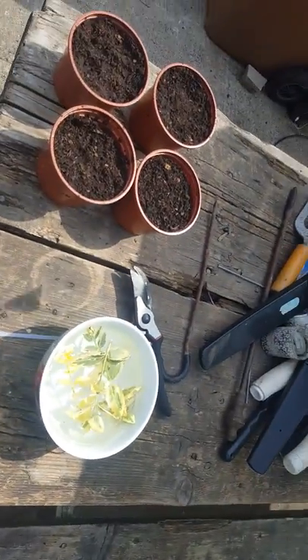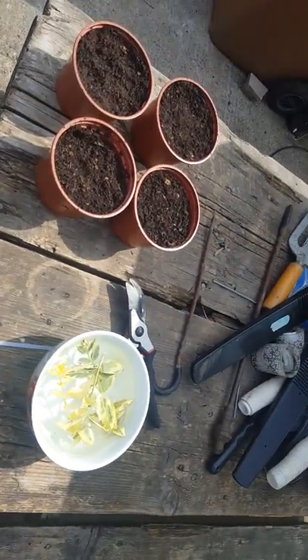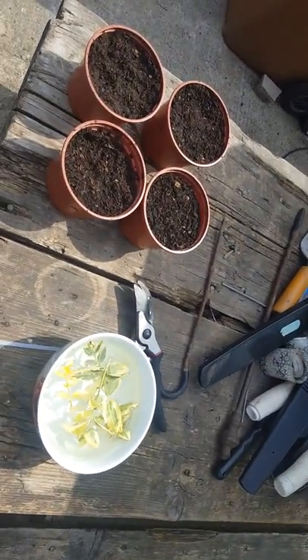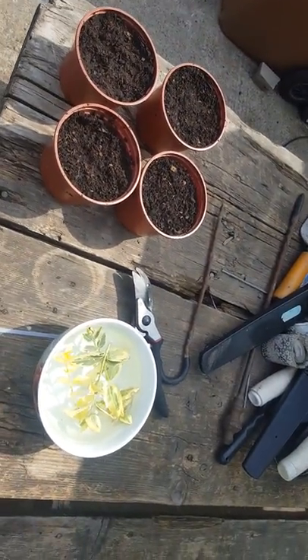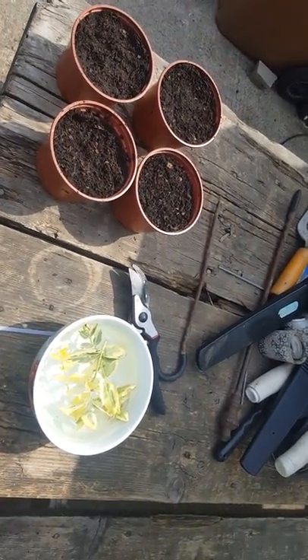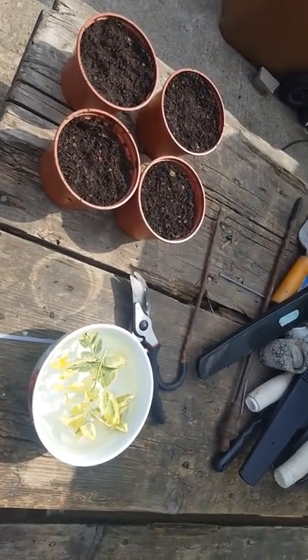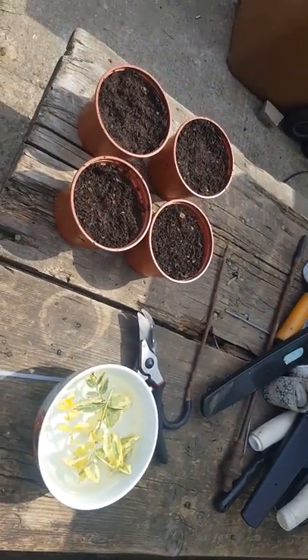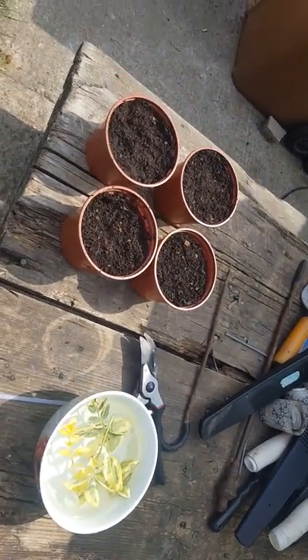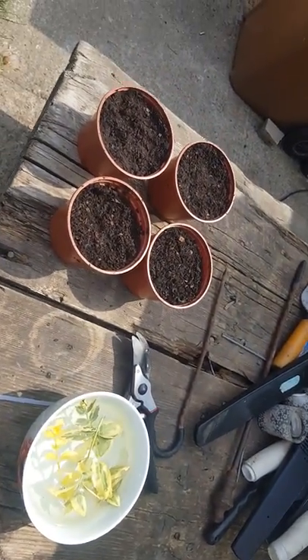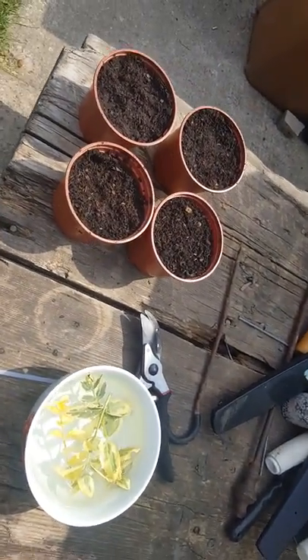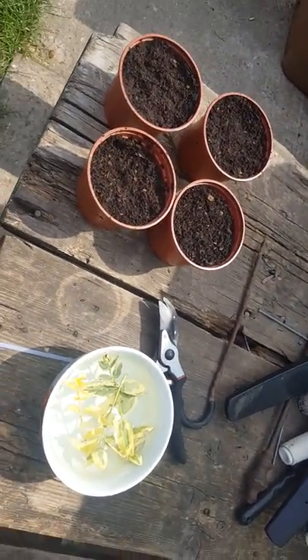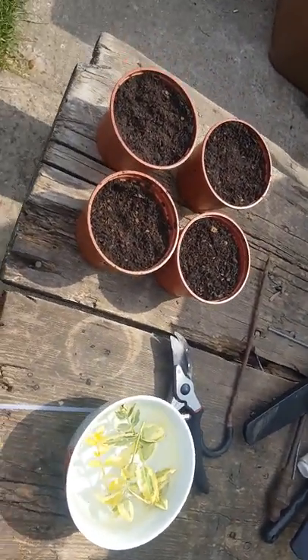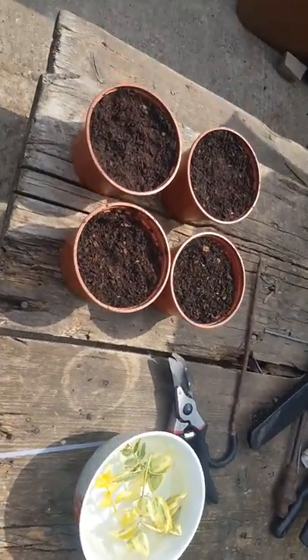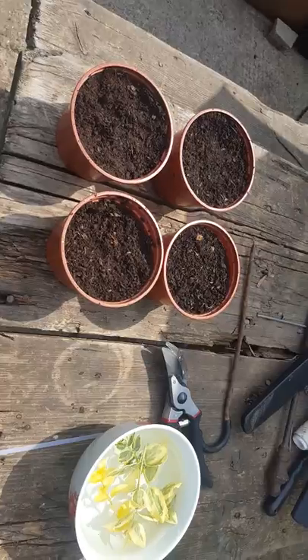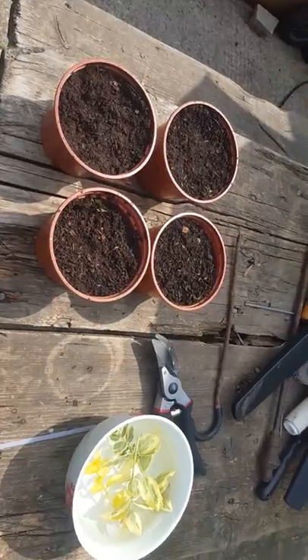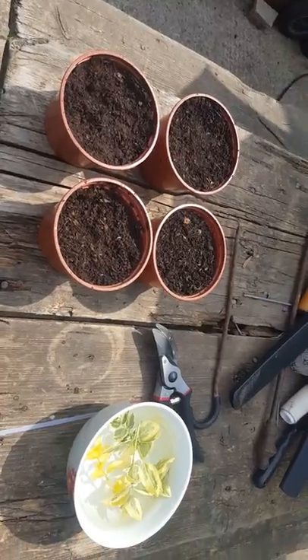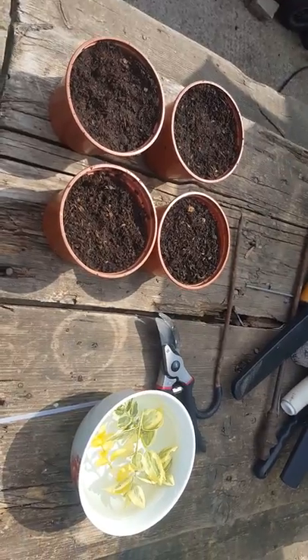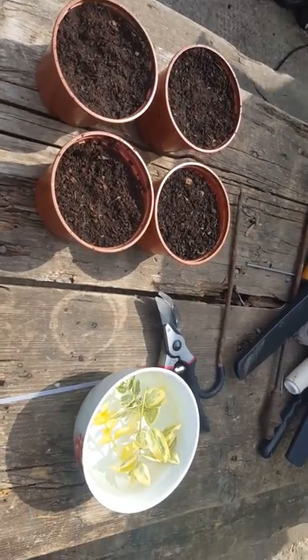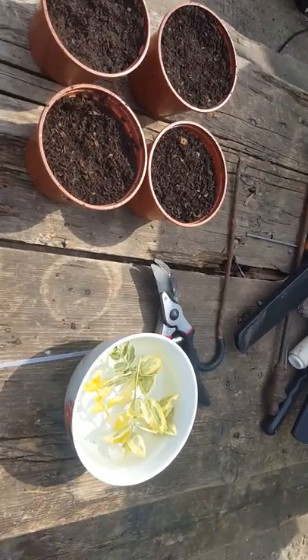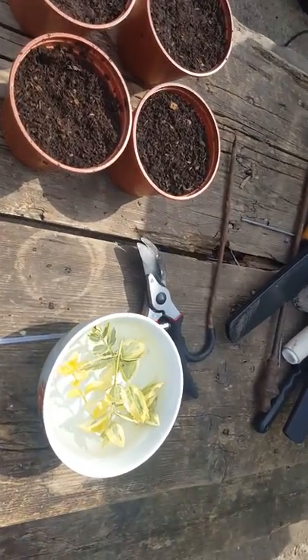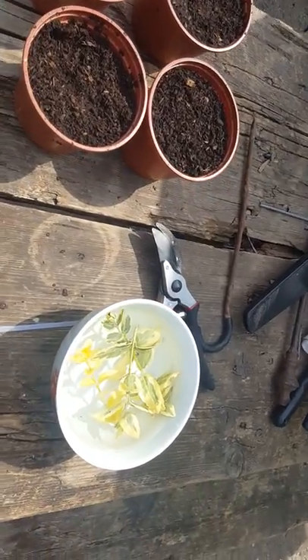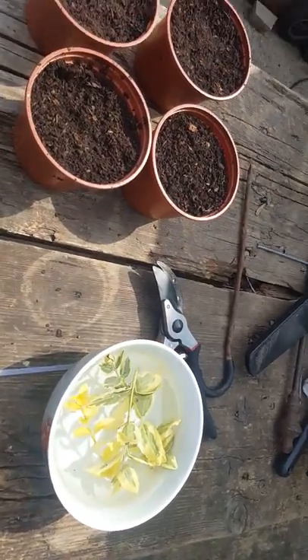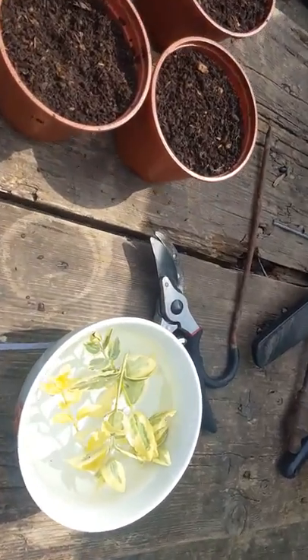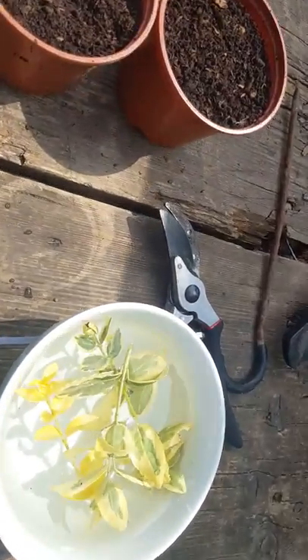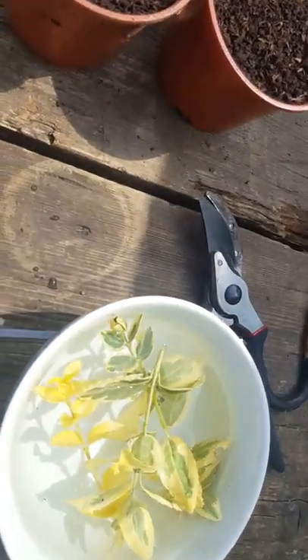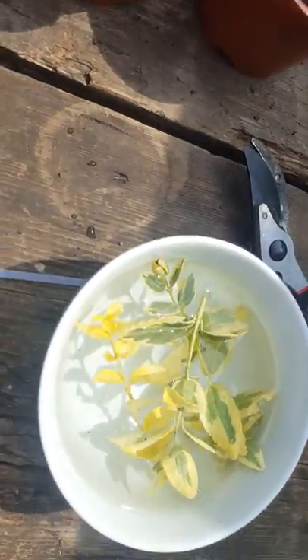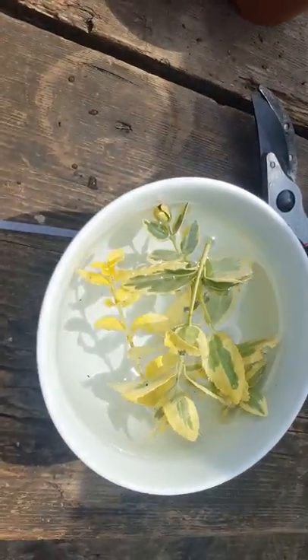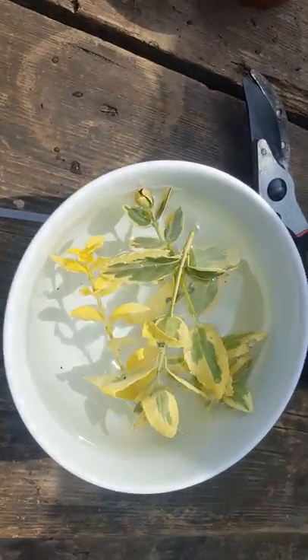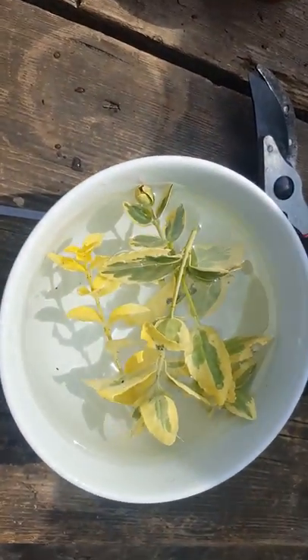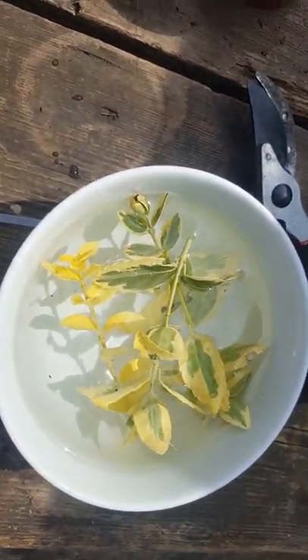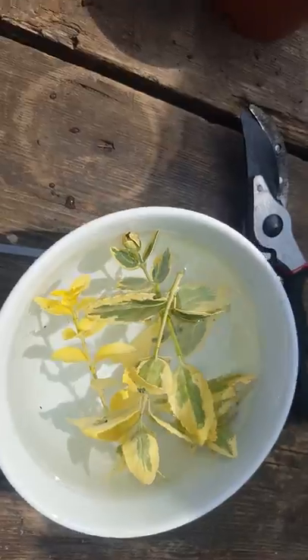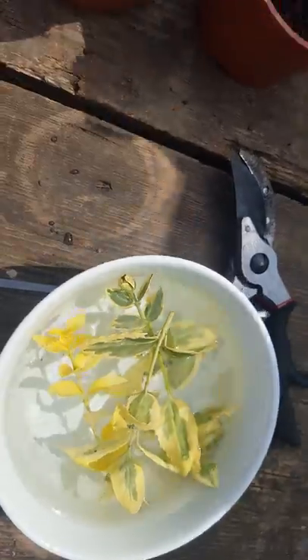How are we all? Ben here. I'm just going to show you how to propagate some euonymus. I find euonymus to be like one of the easiest plants to propagate.